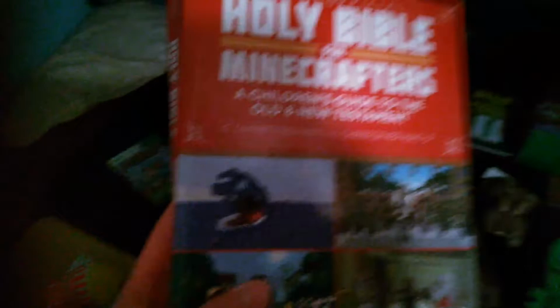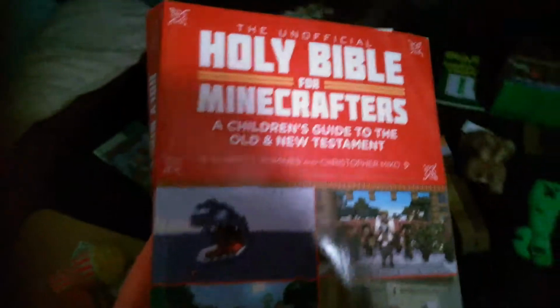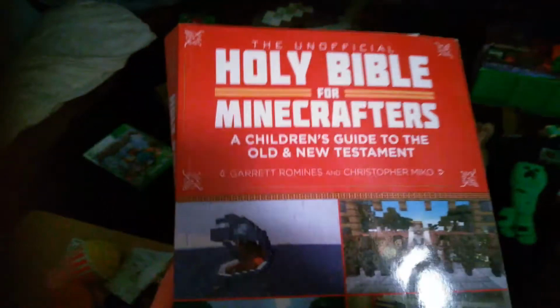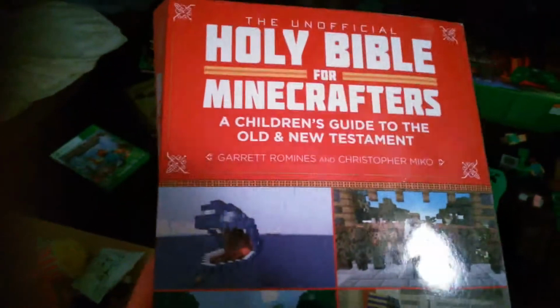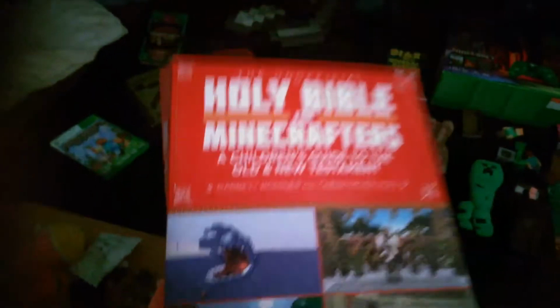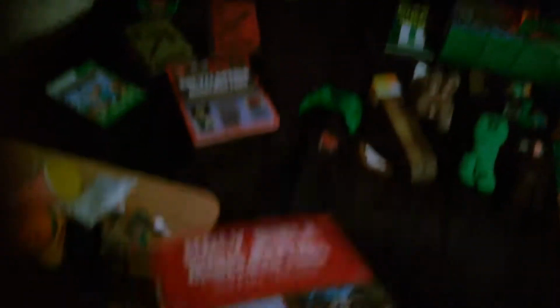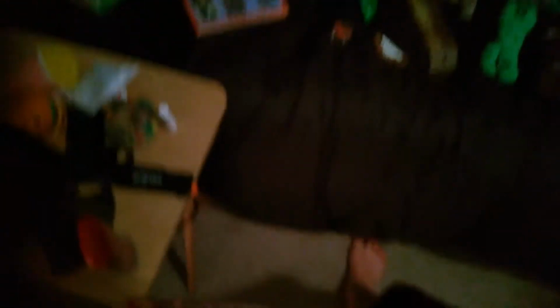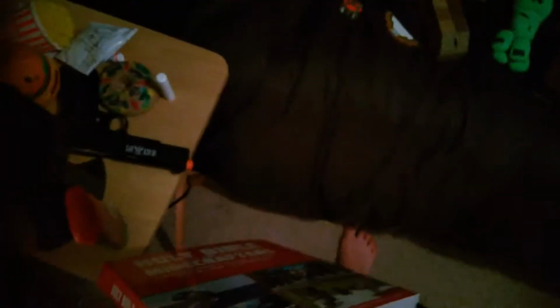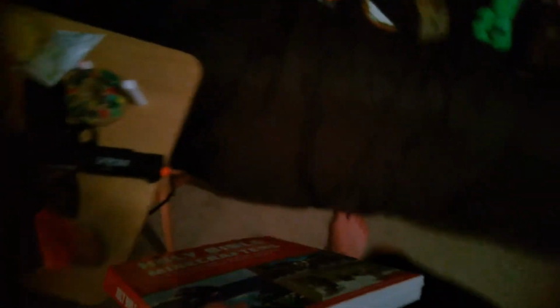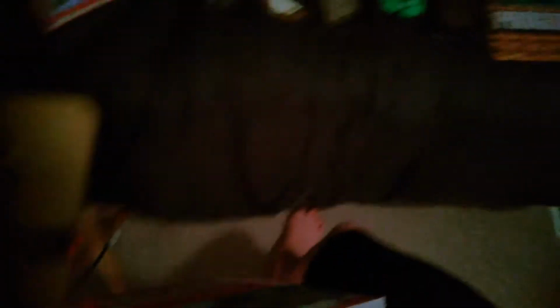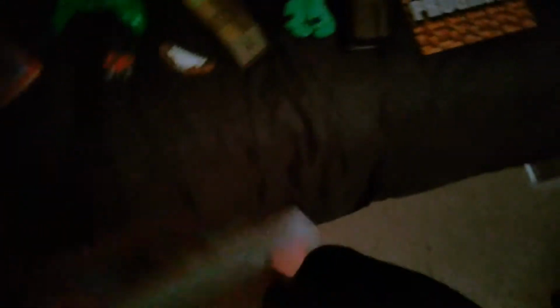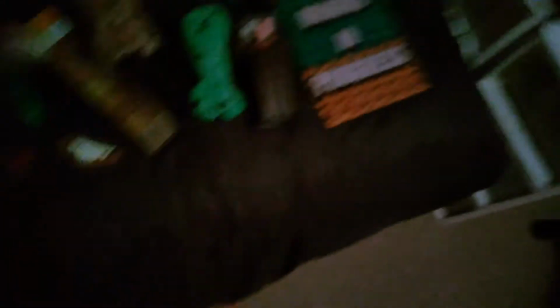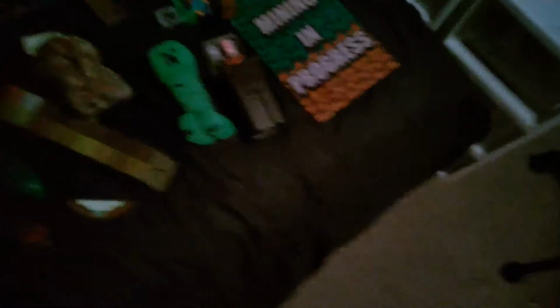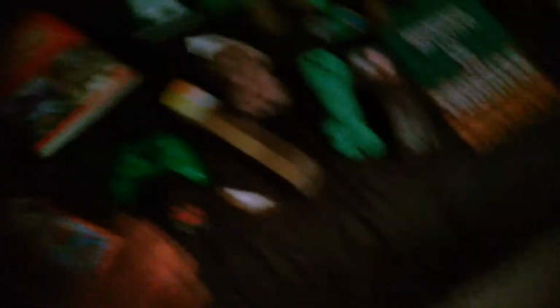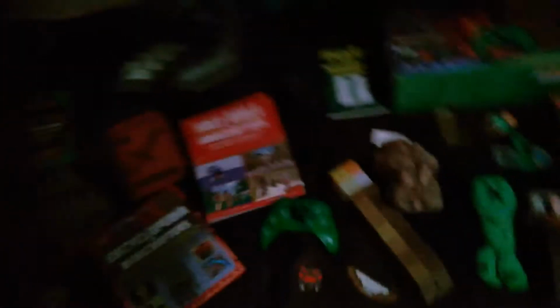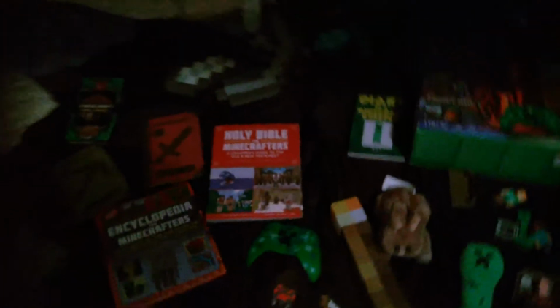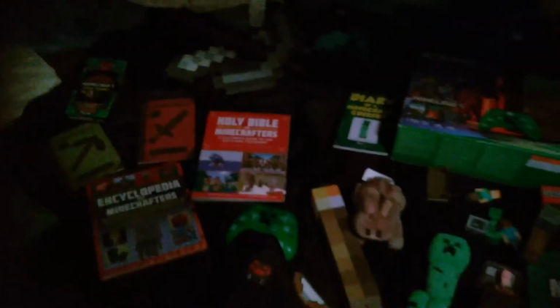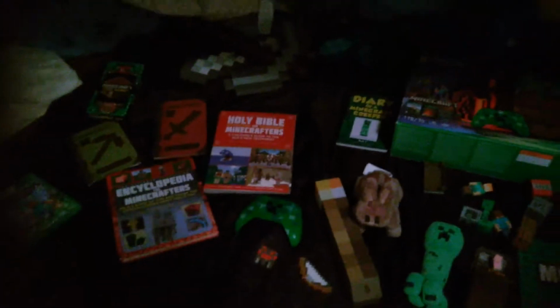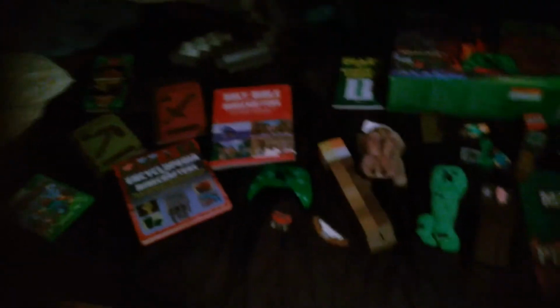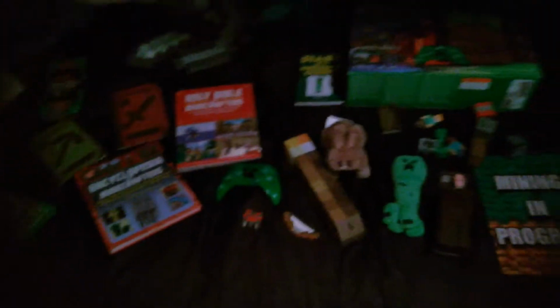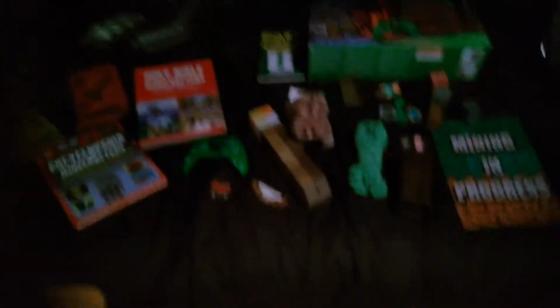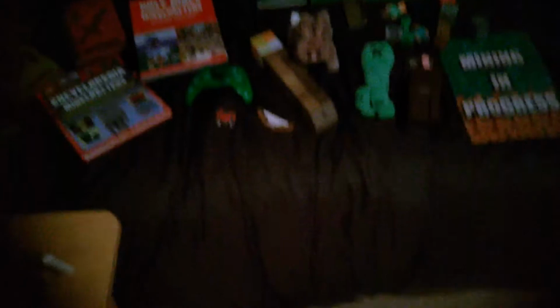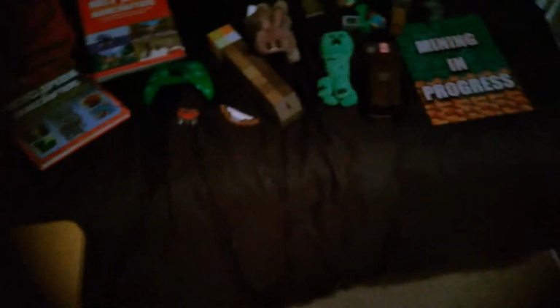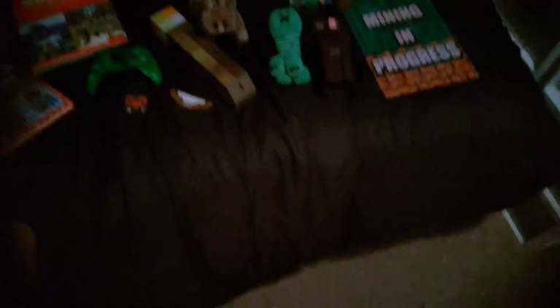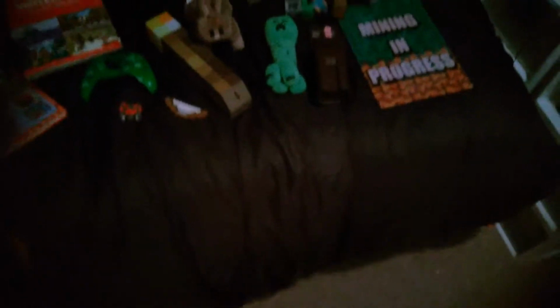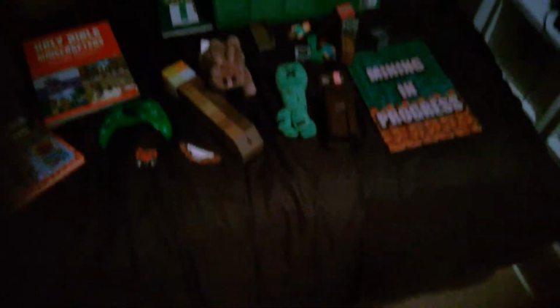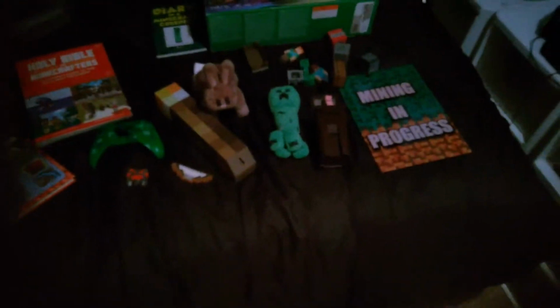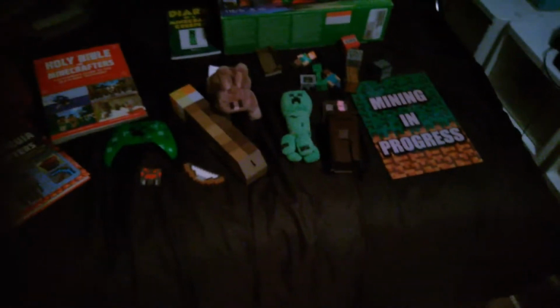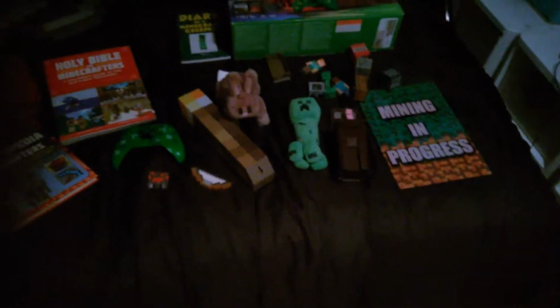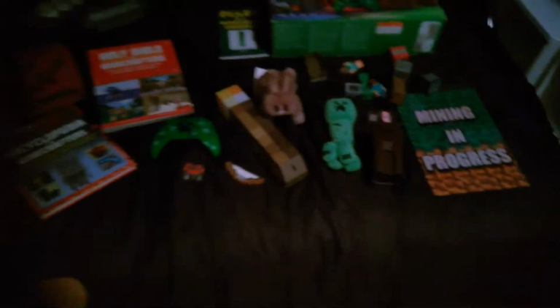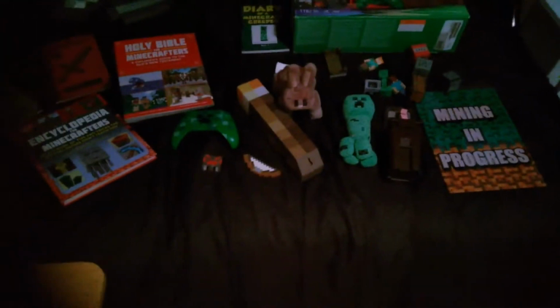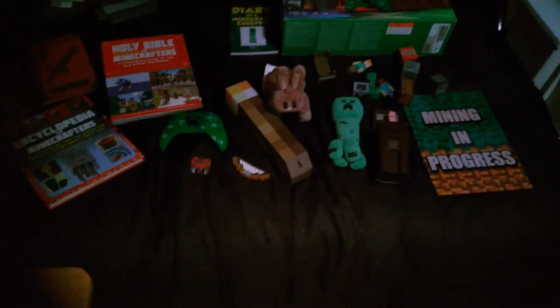Holy Bible for Minecrafters. That's amazing. I got that for Christmas and I read it all on the same day. It was awesome.